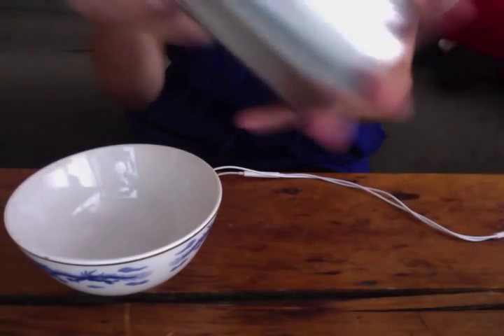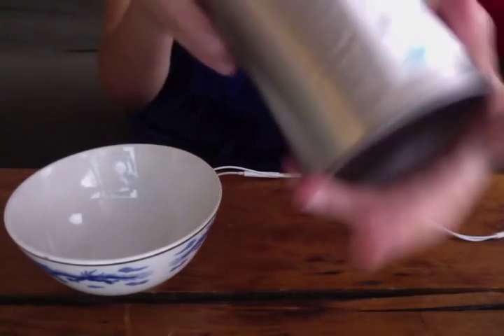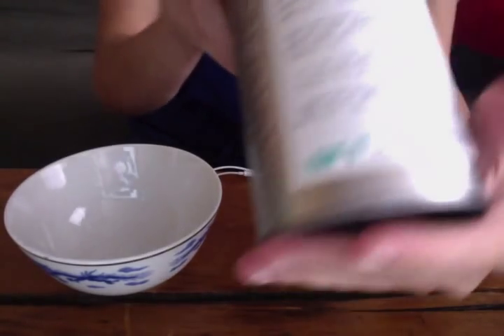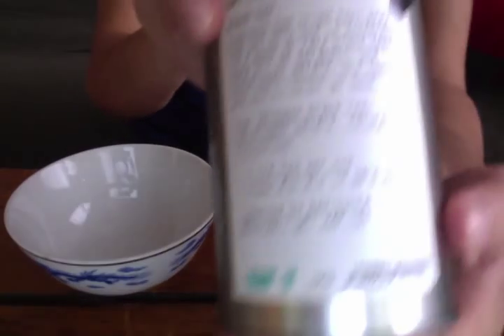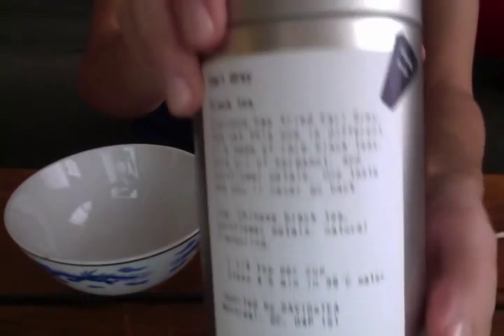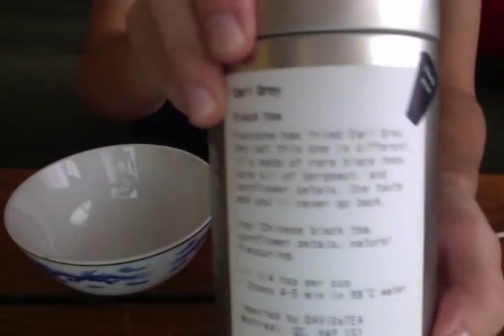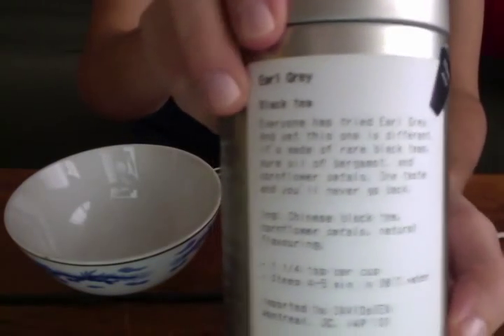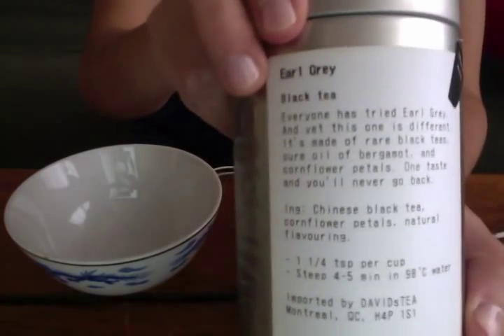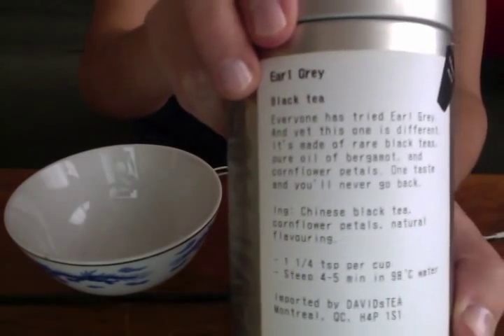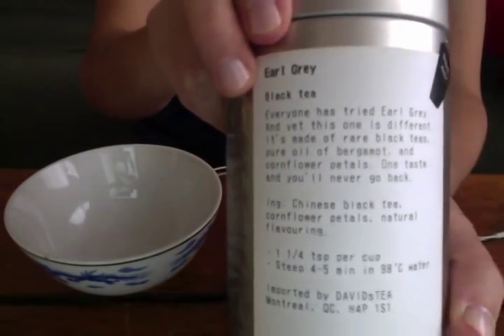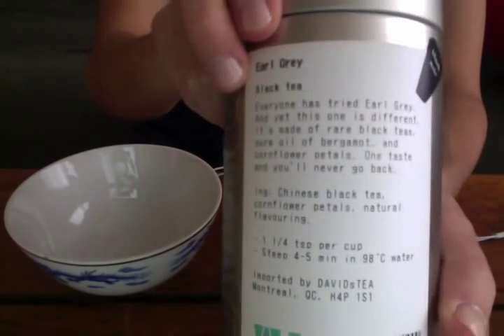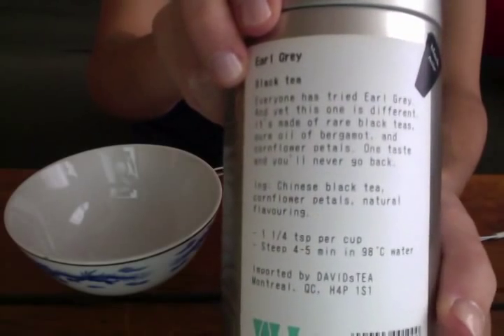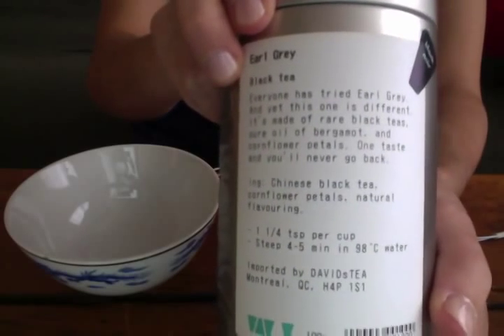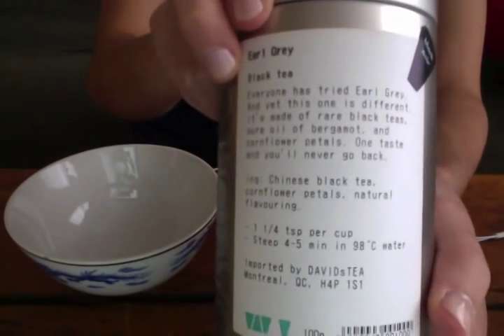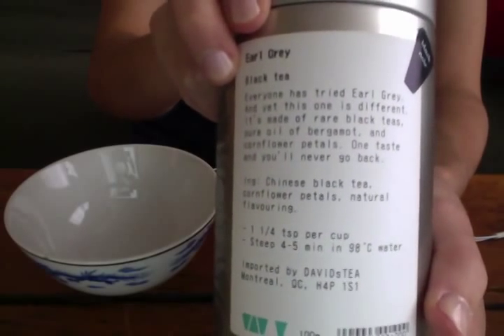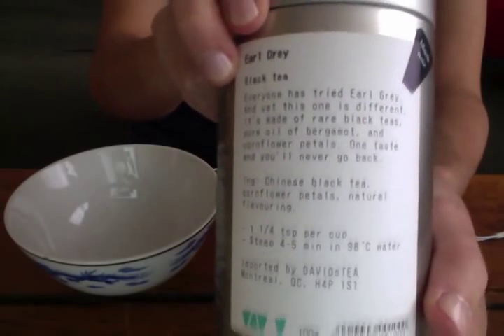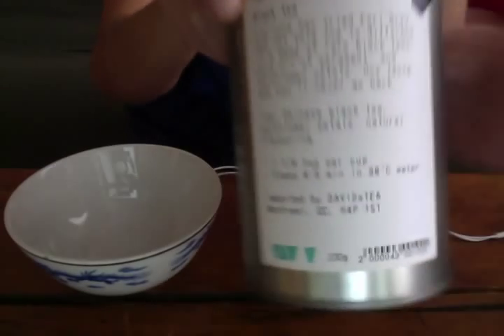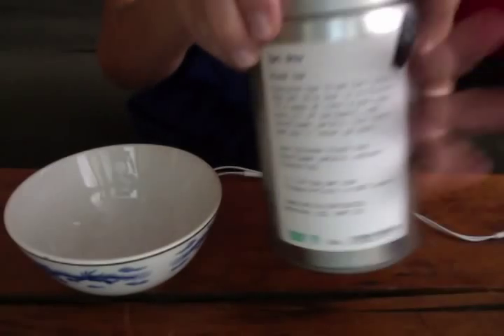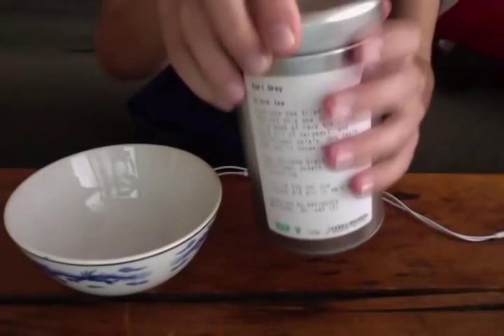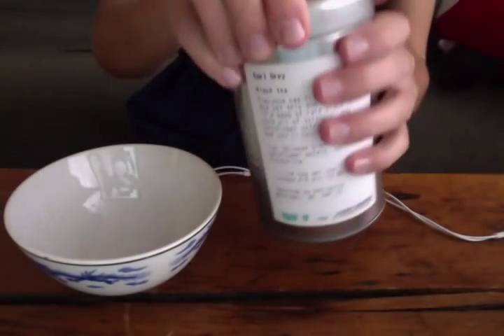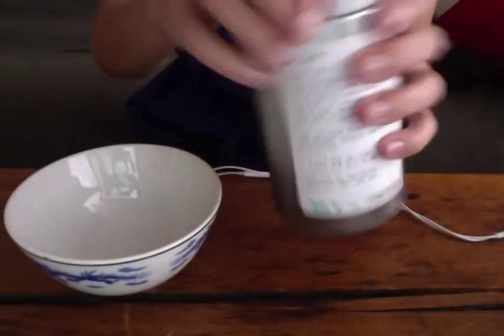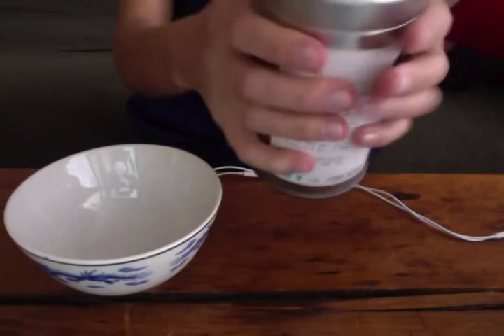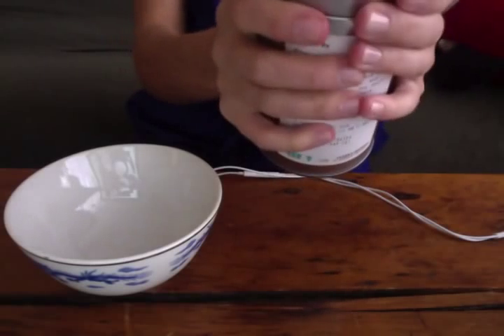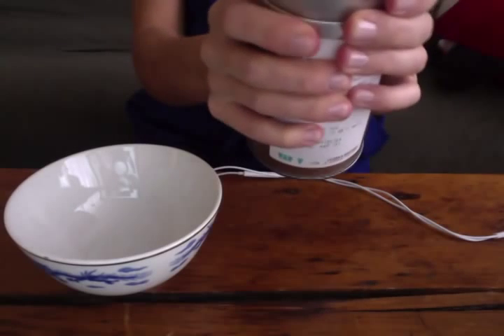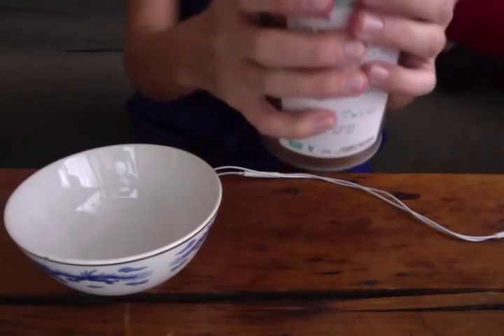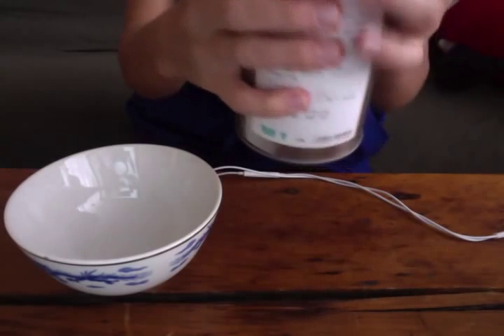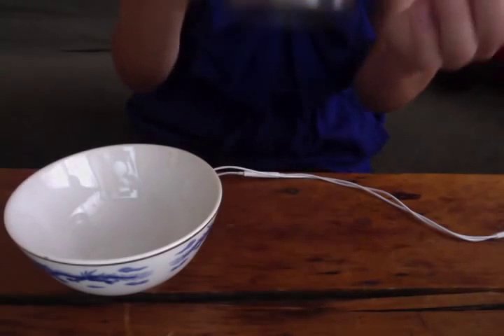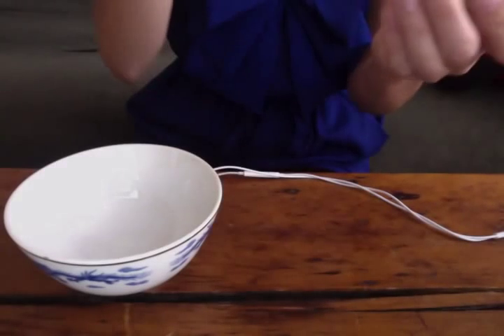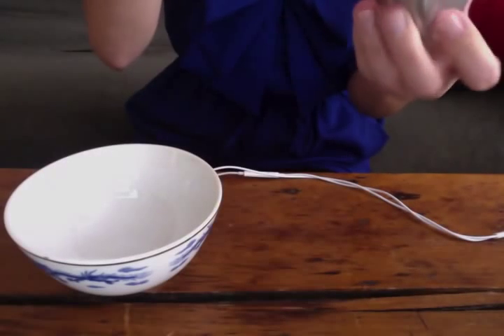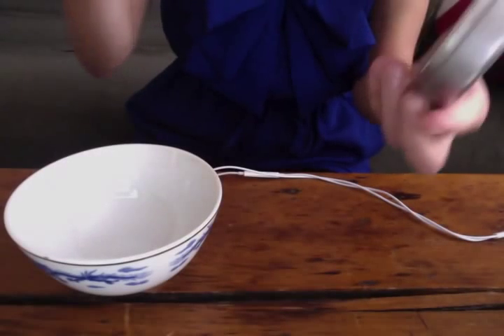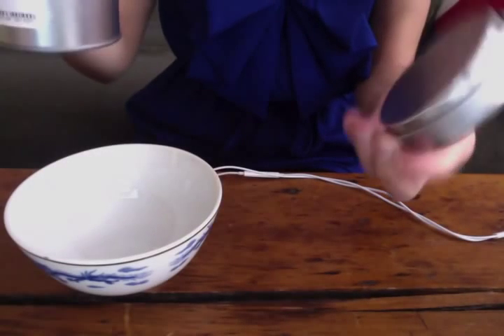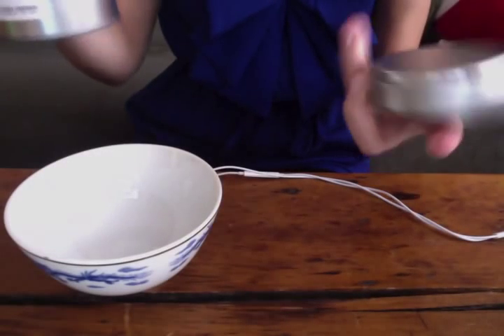This is an old one I've used before — it's my Earl Grey tea. It smells amazing.